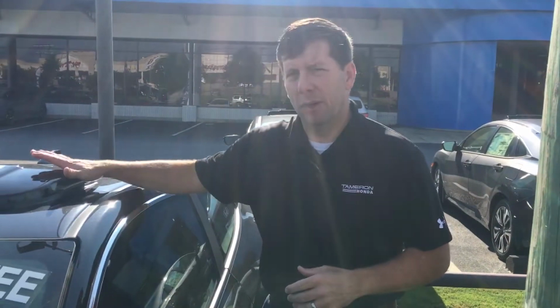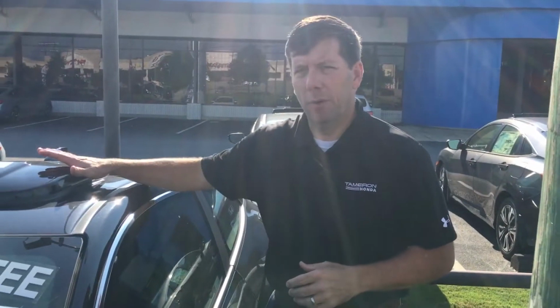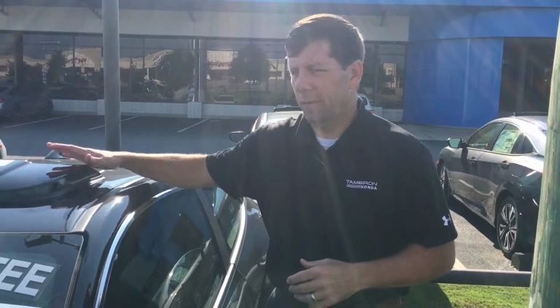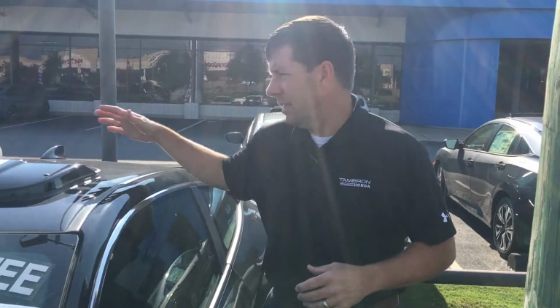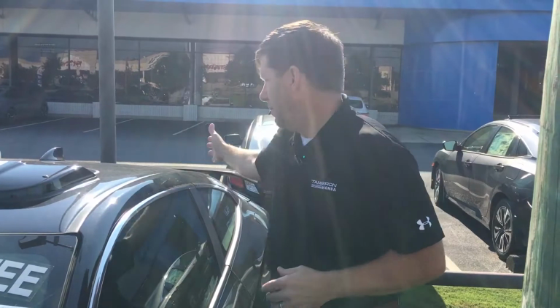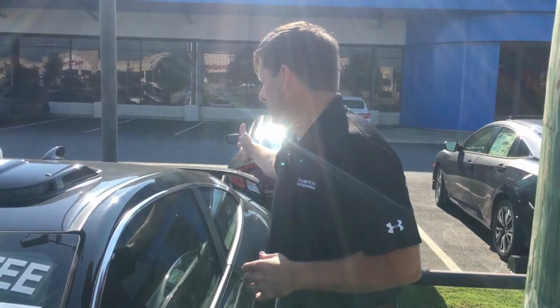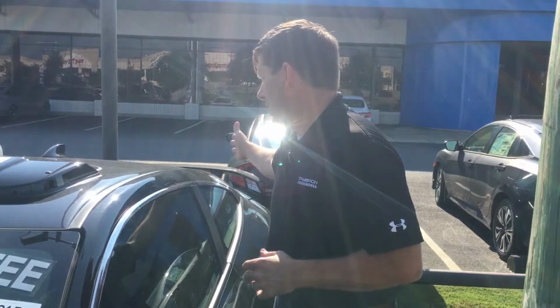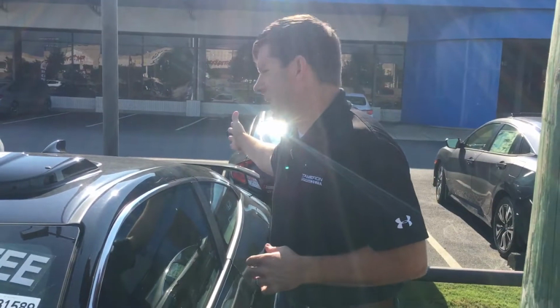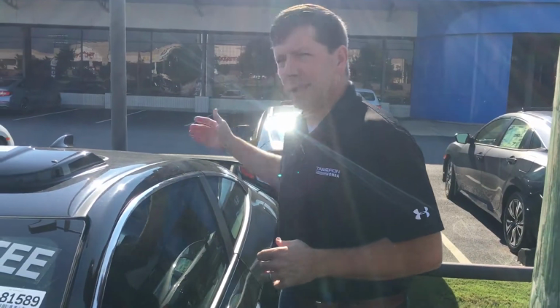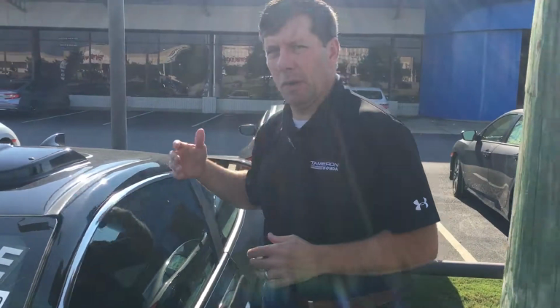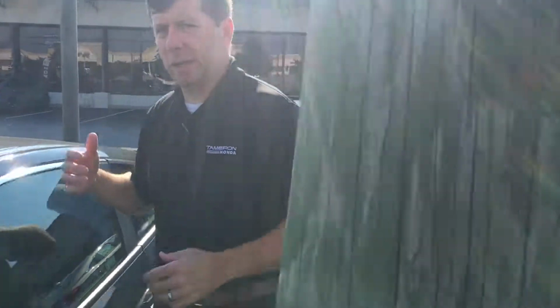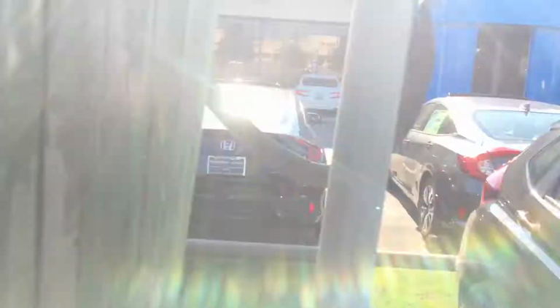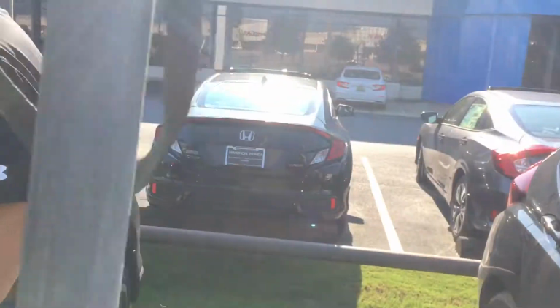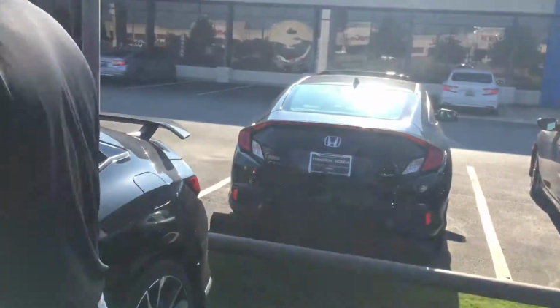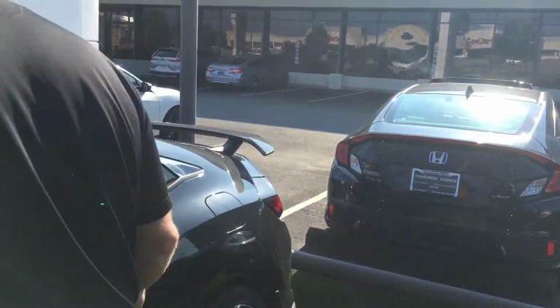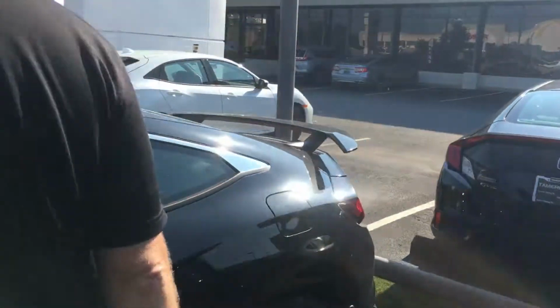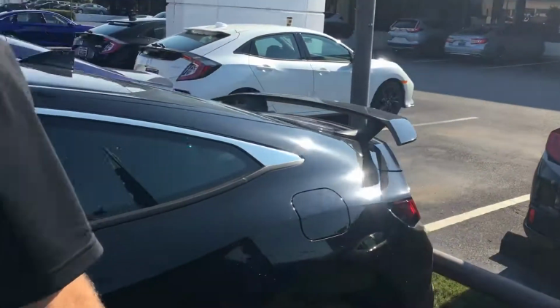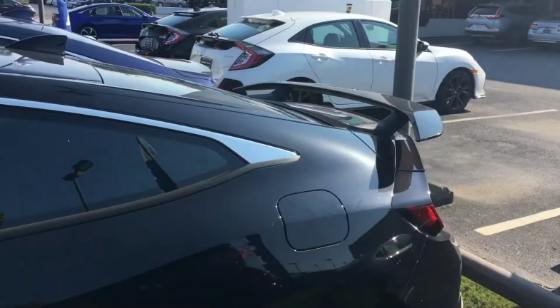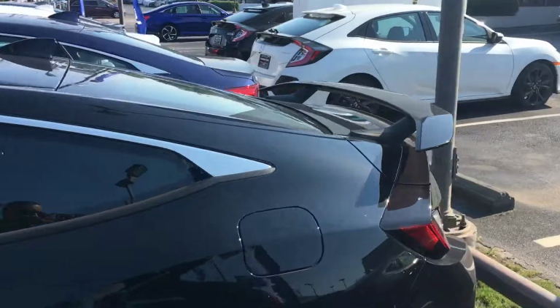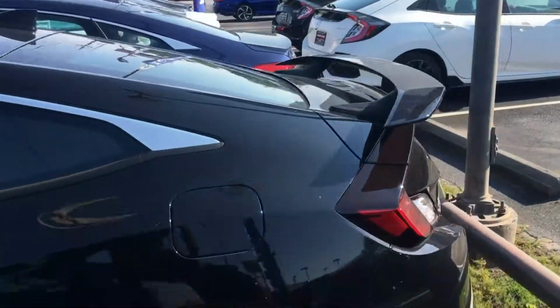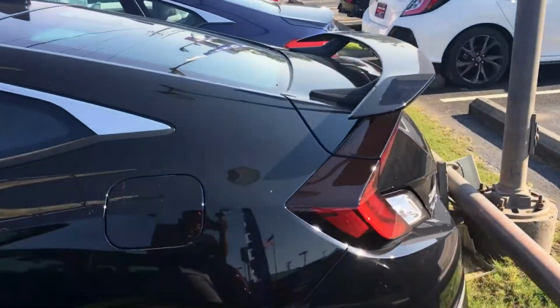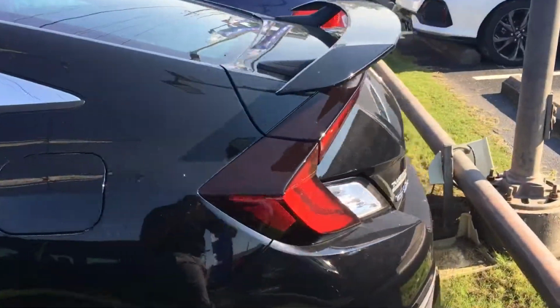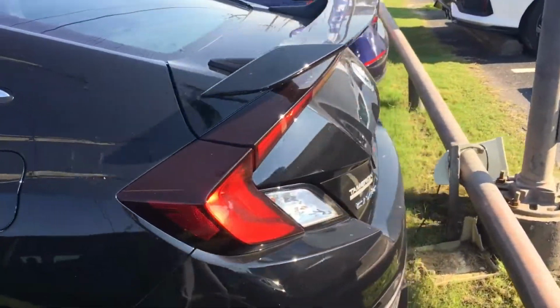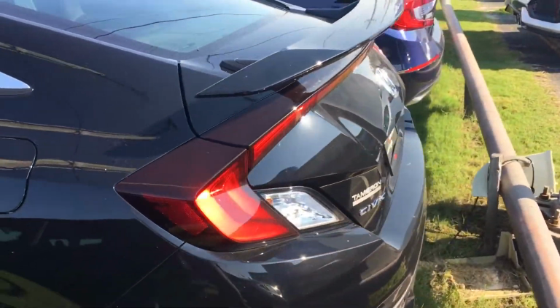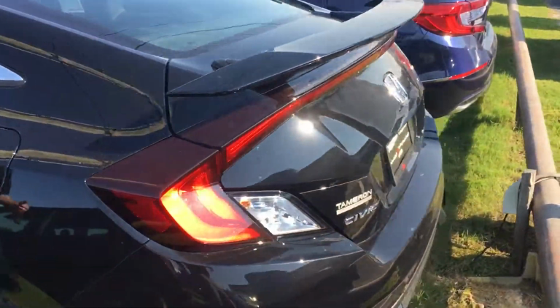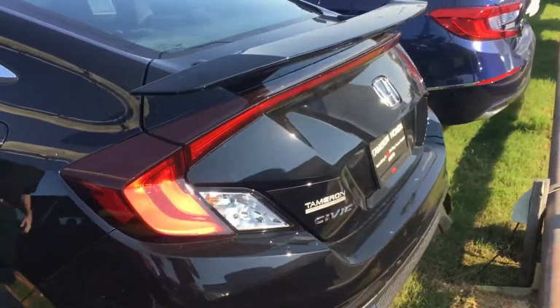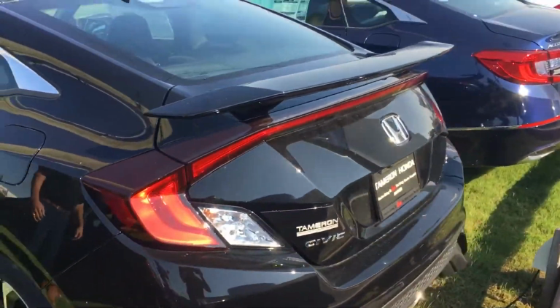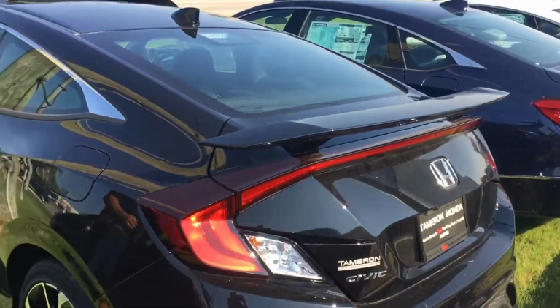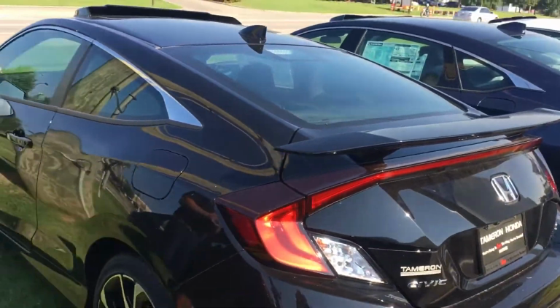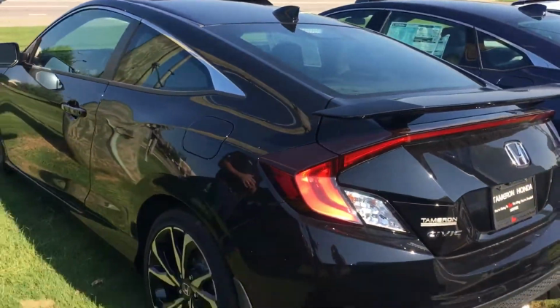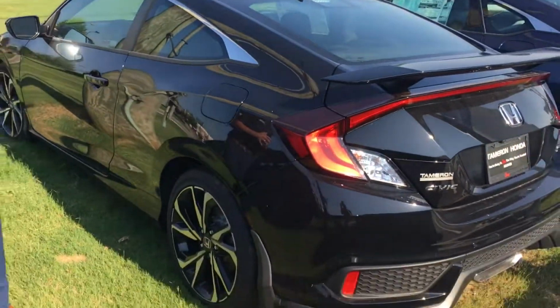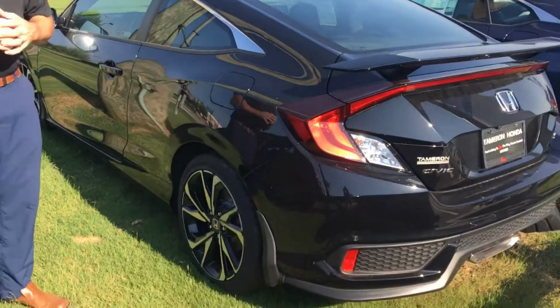You also get a sunroof and the Si spoiler, exclusive only to the Si. Absolutely beautiful vehicle — fun to drive, sporty, and a great car overall.